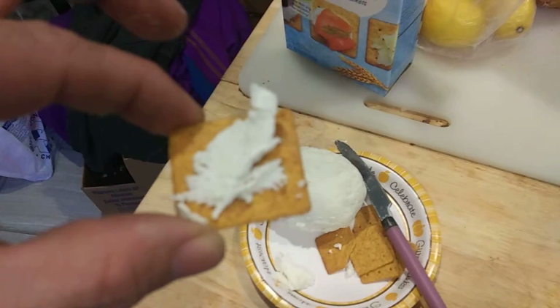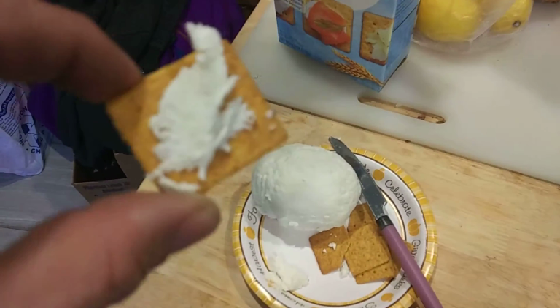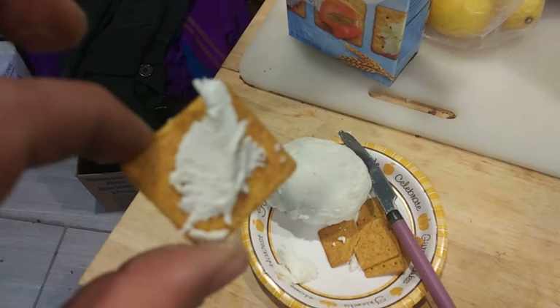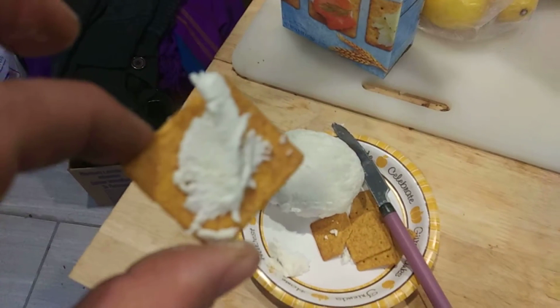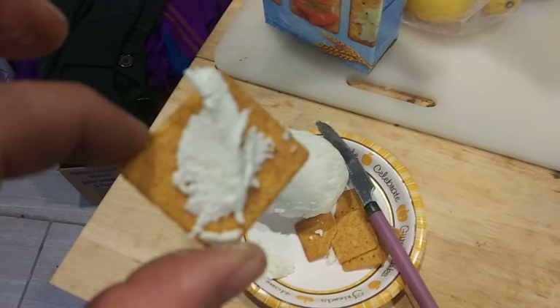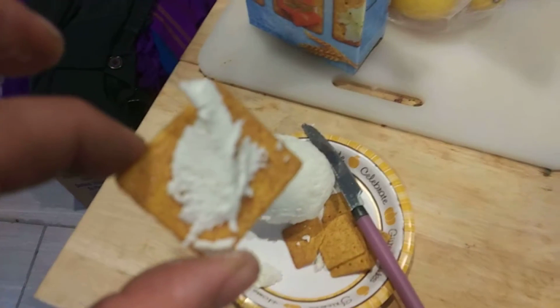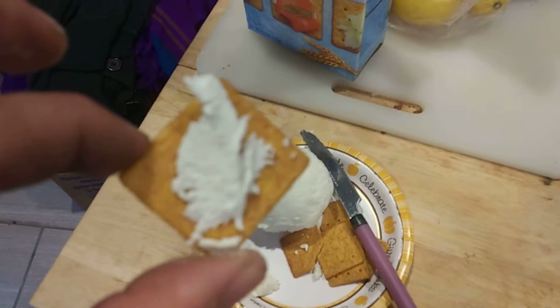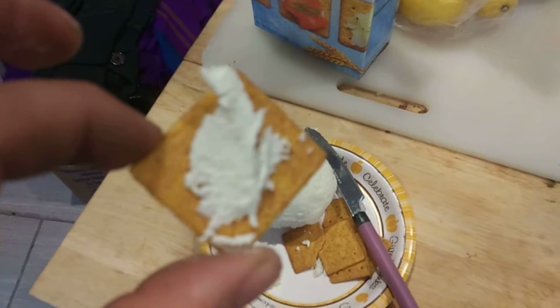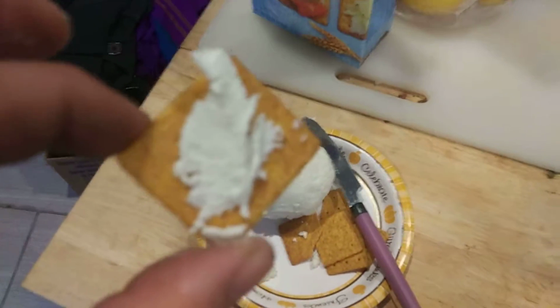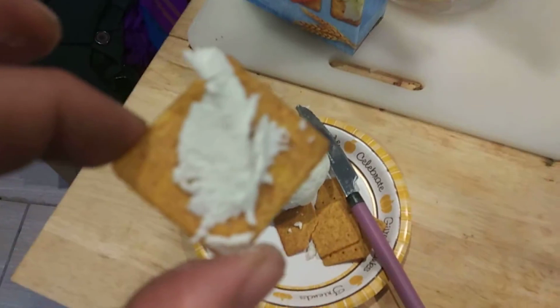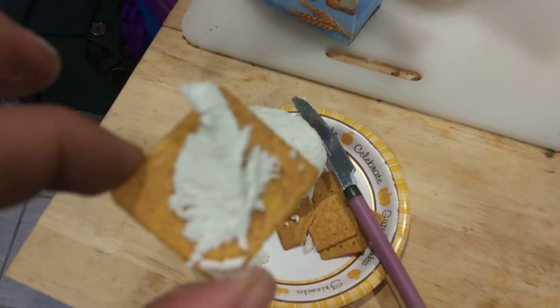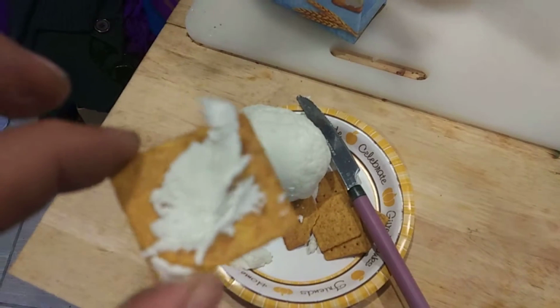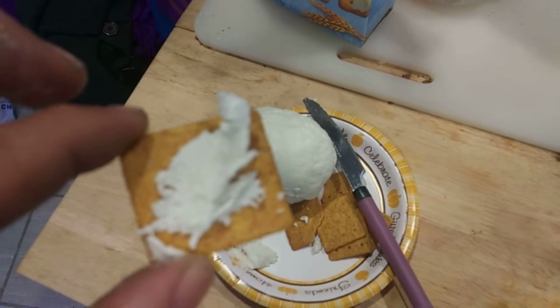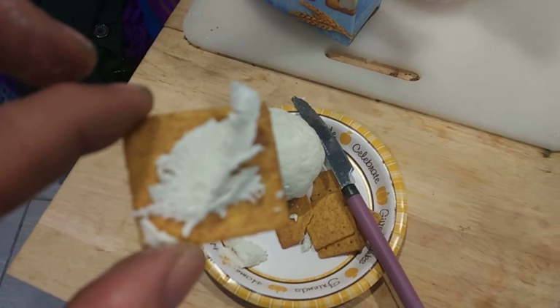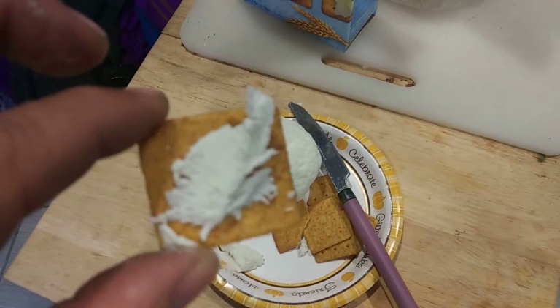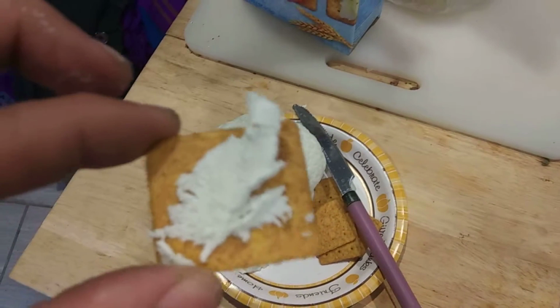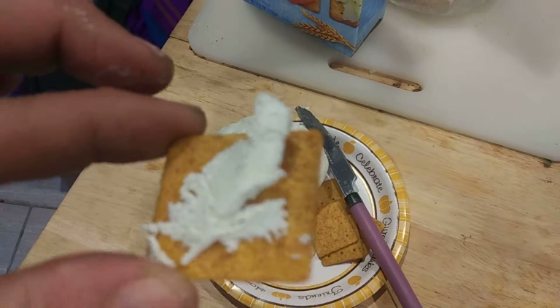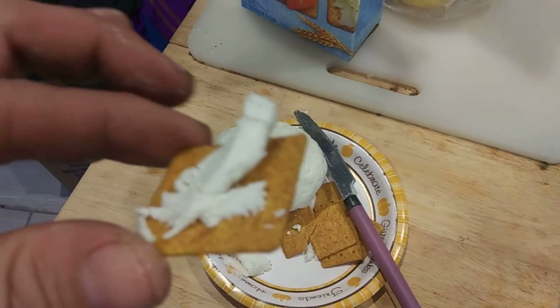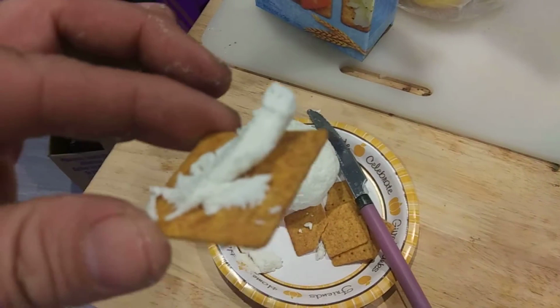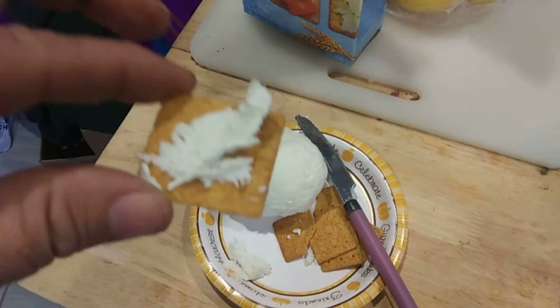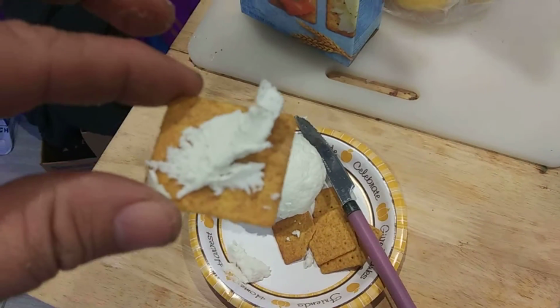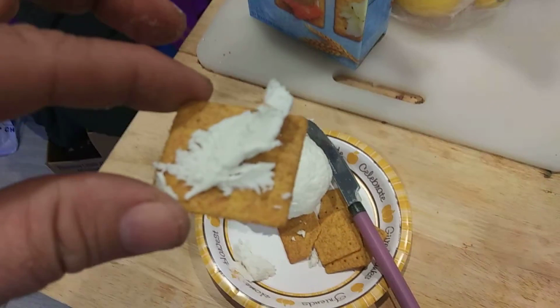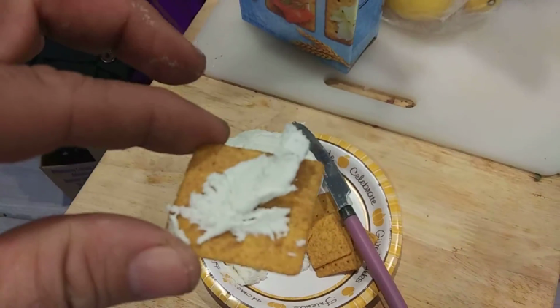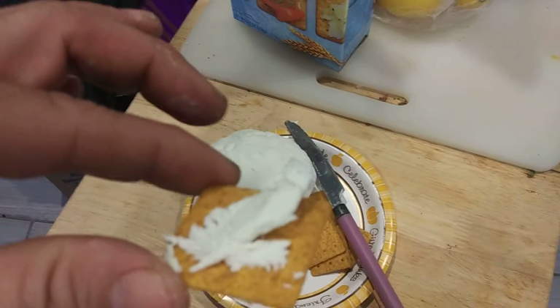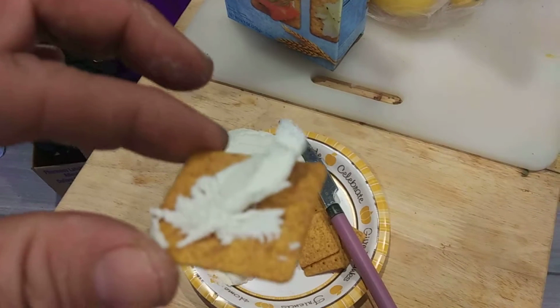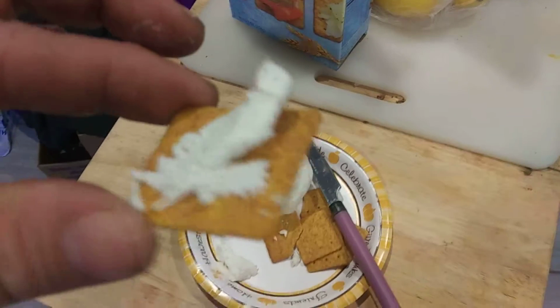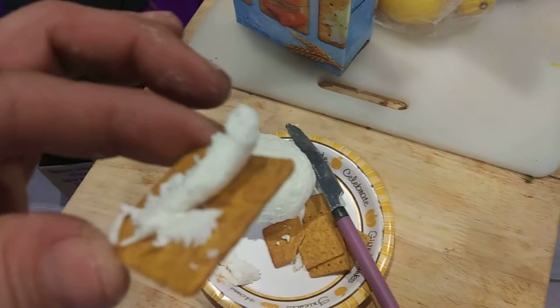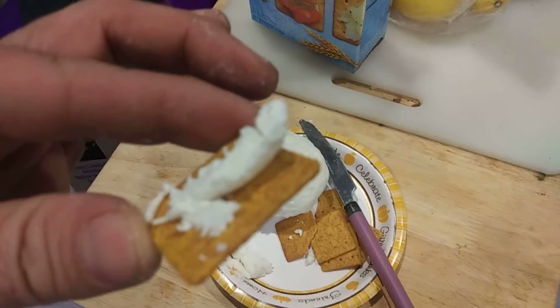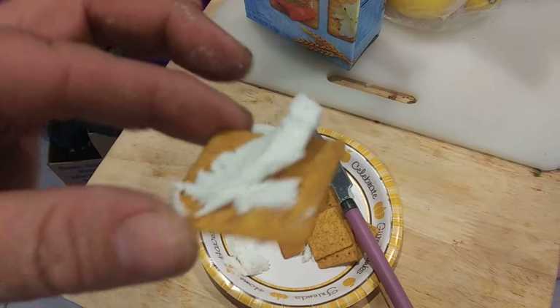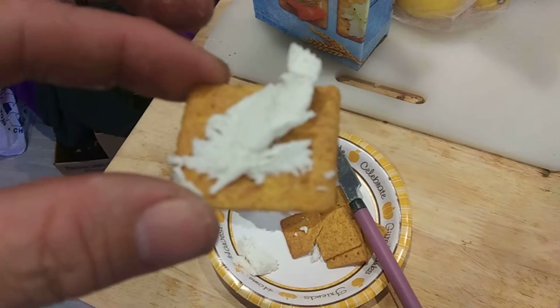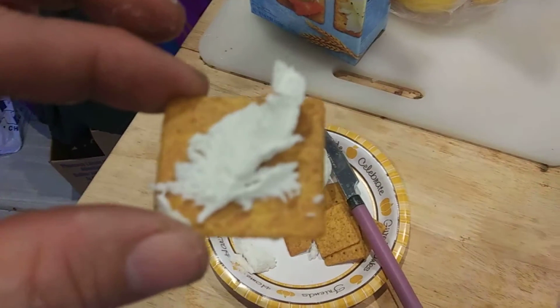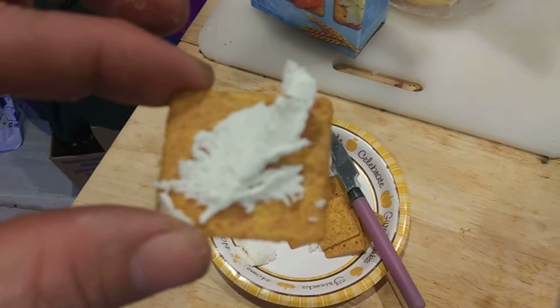It tastes just like you would expect yogurt to taste. You can add fruits to it and whatever else, and you have a spreadable cream cheese made entirely from yogurt.